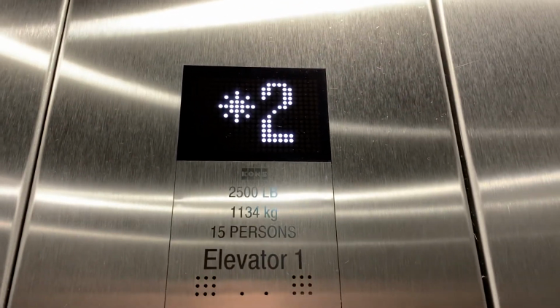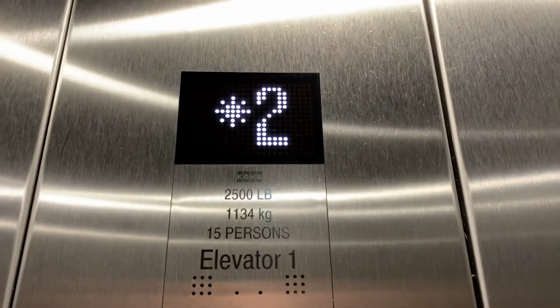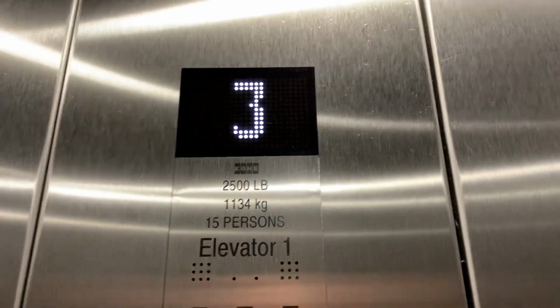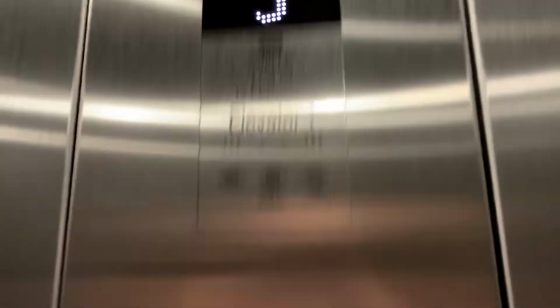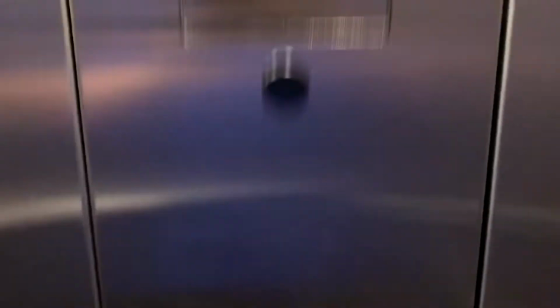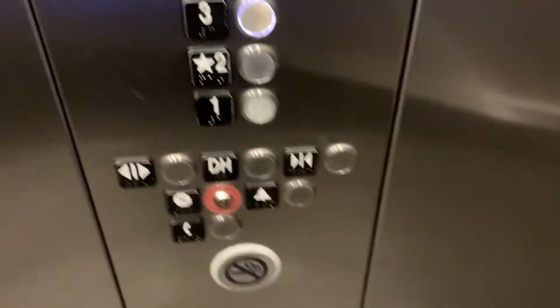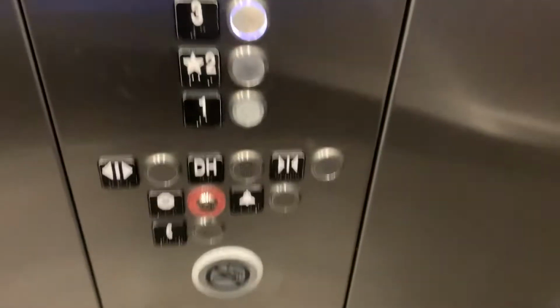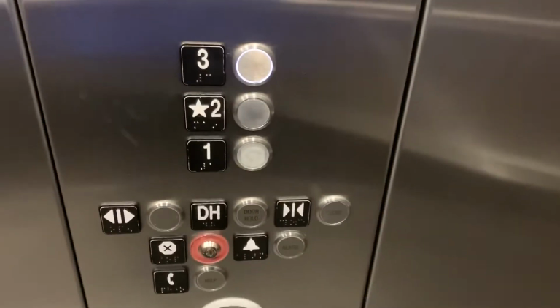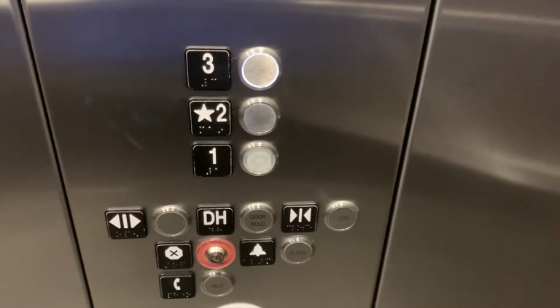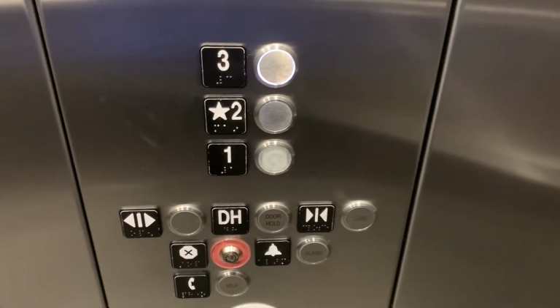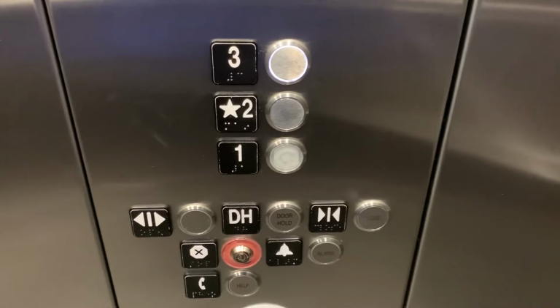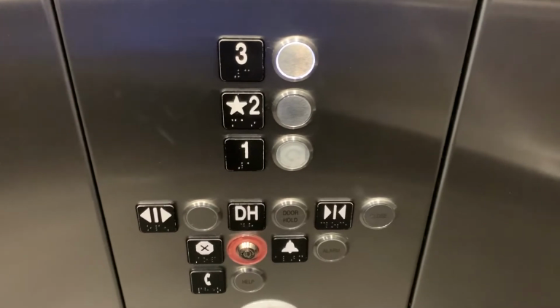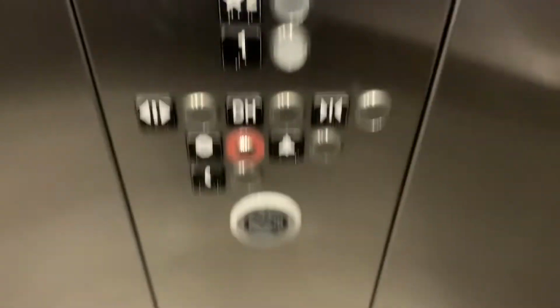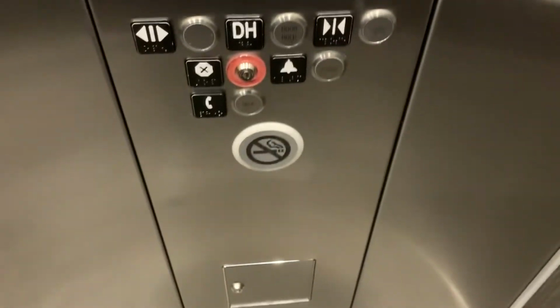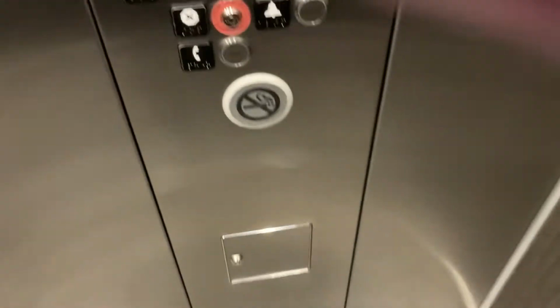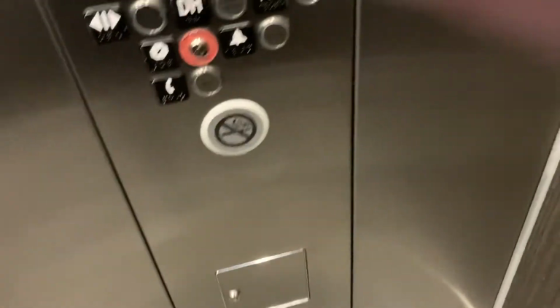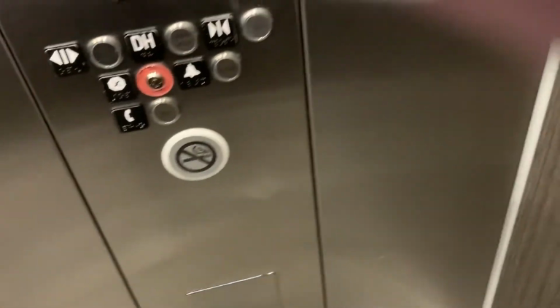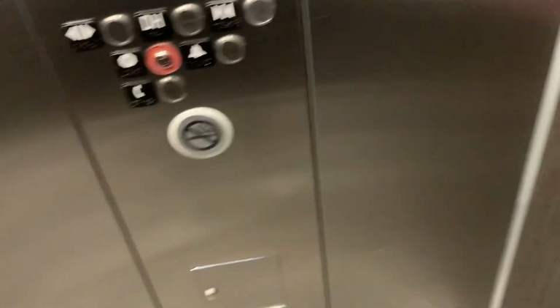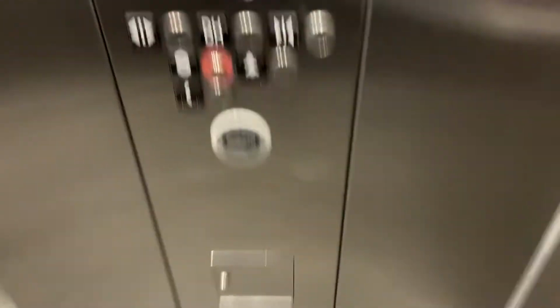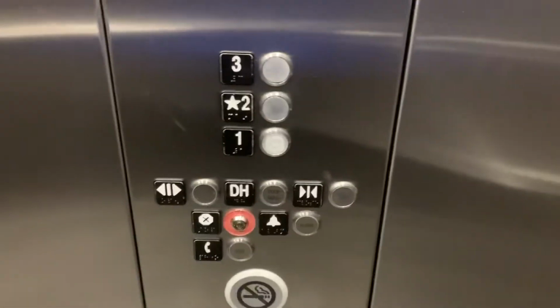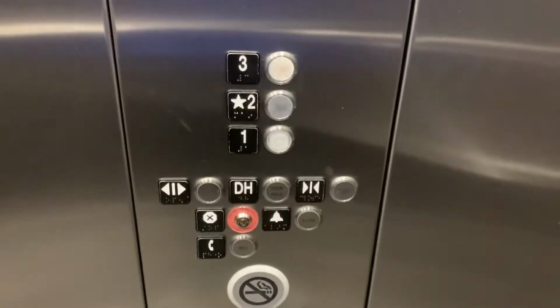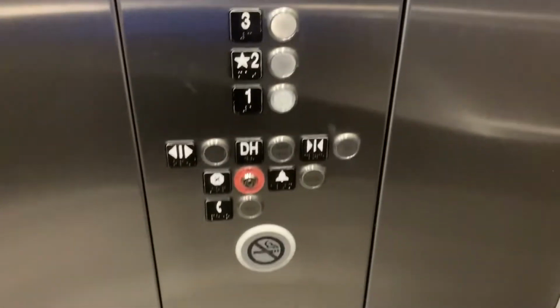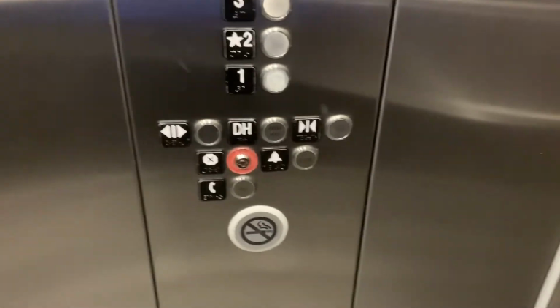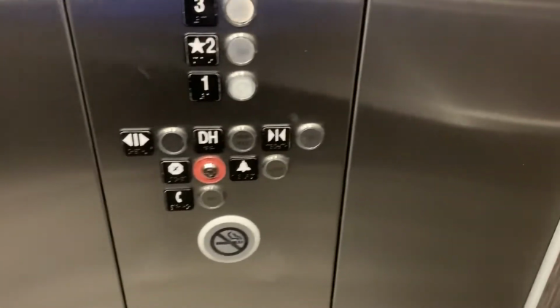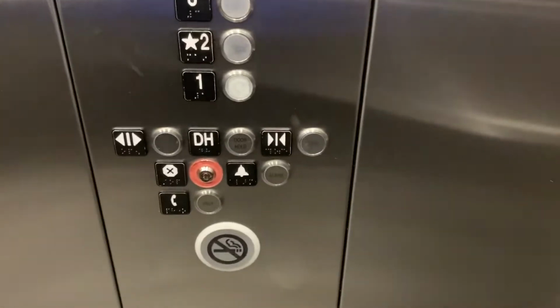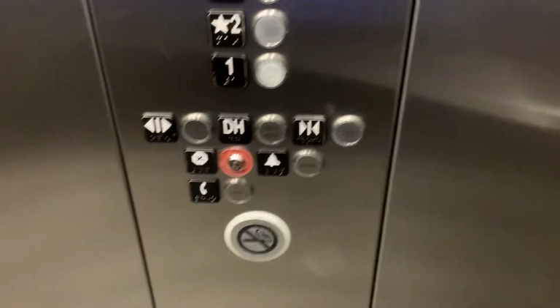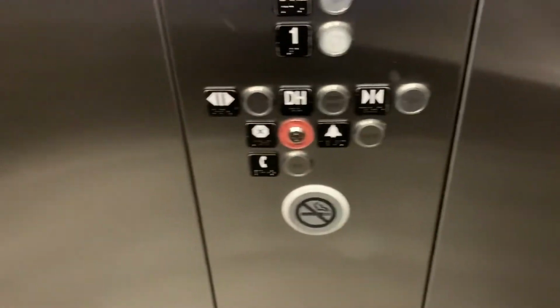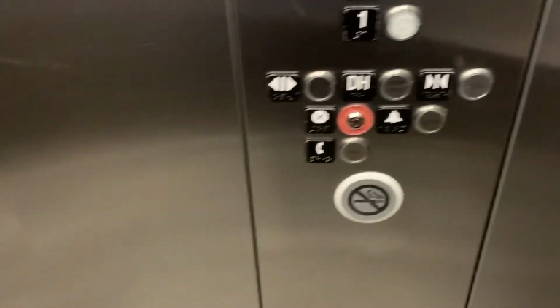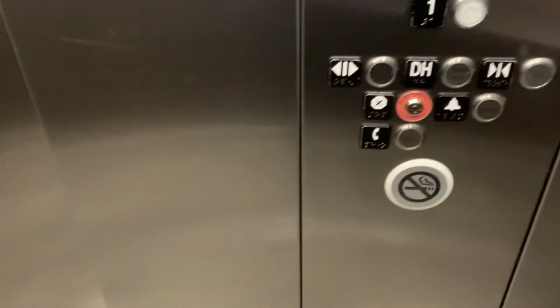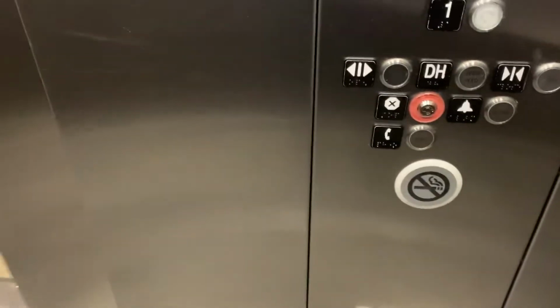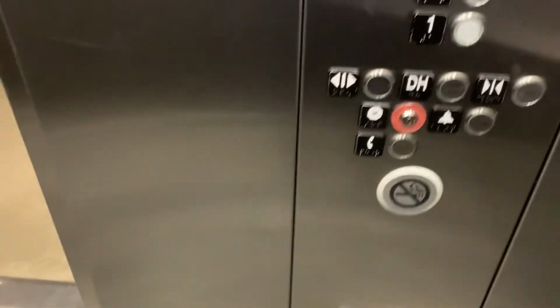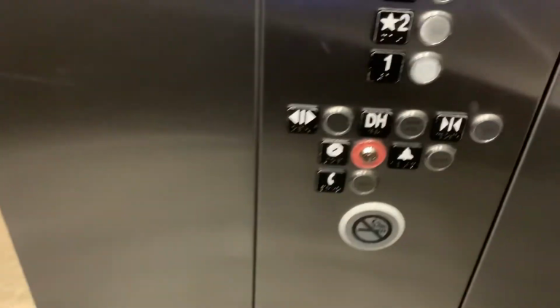Kone KS570. Here's the fixtures. I'm gonna take one more ride and then I'm gonna end the tour on two. We may get stopped because this is busy.